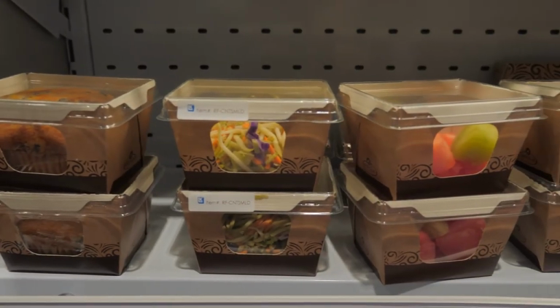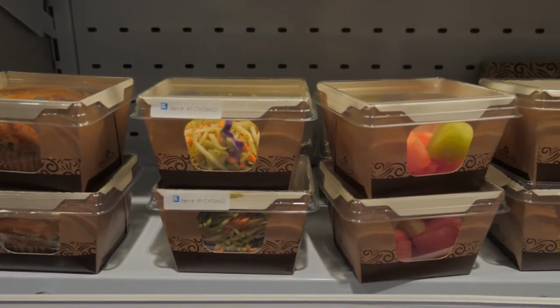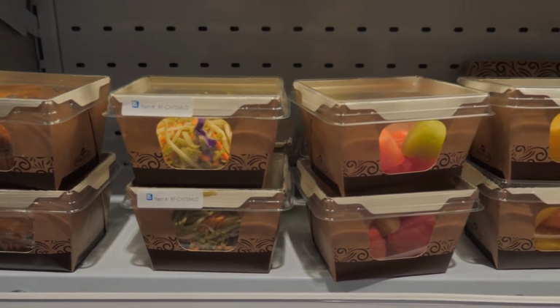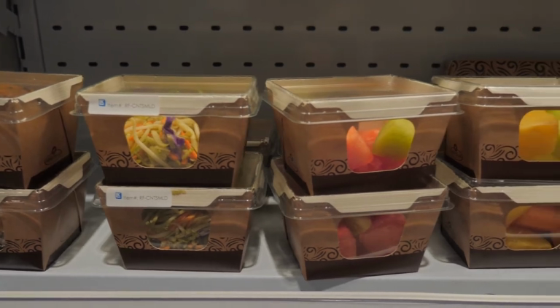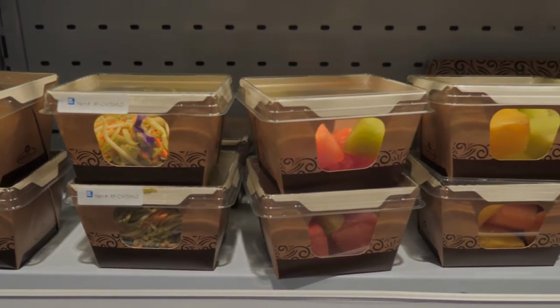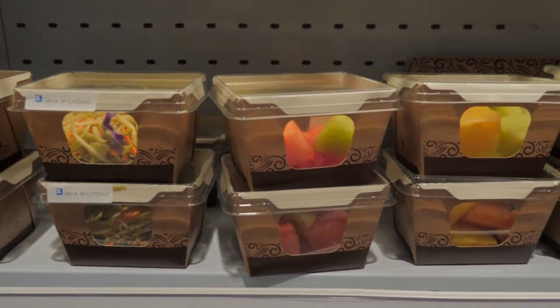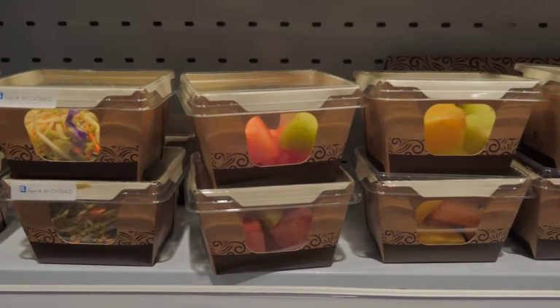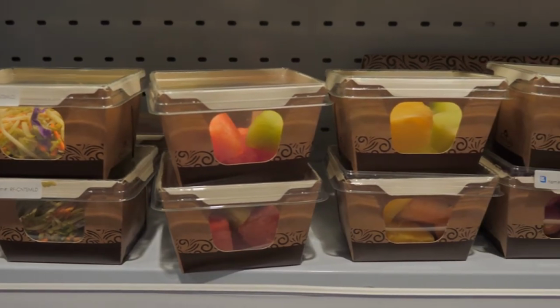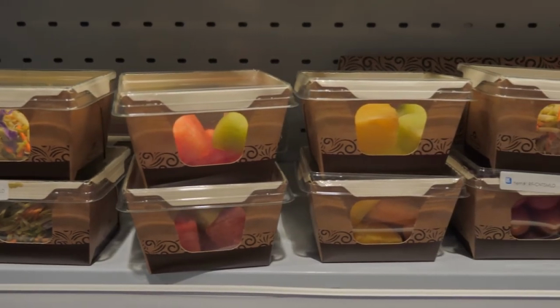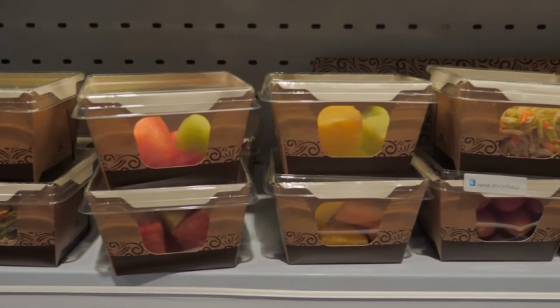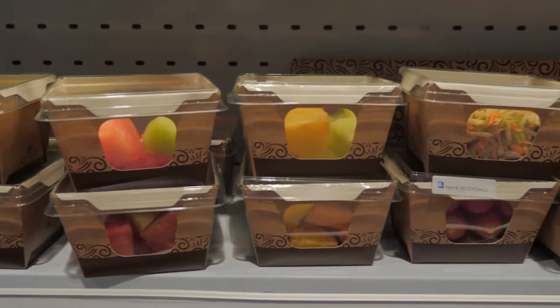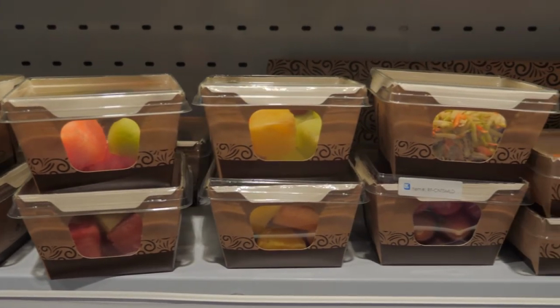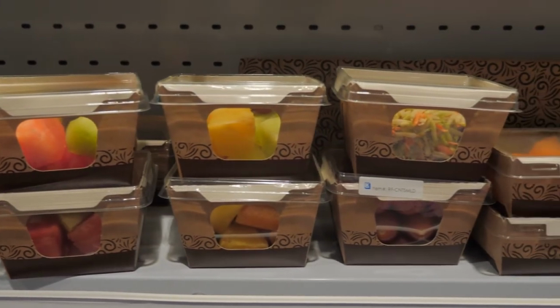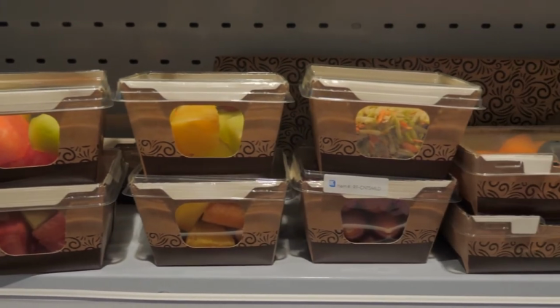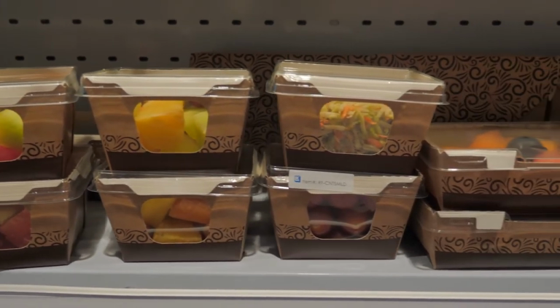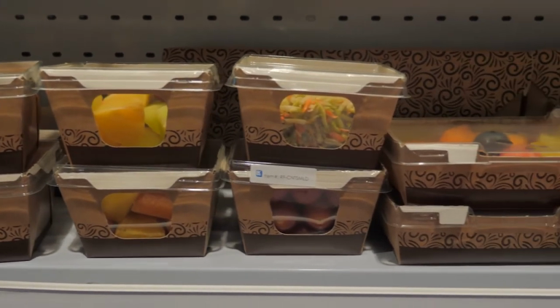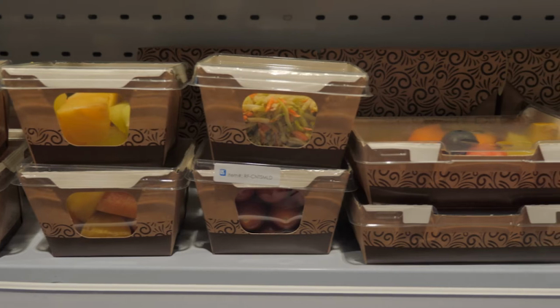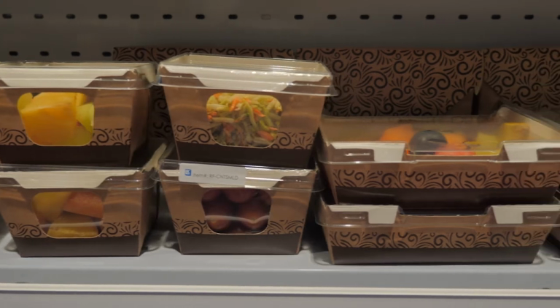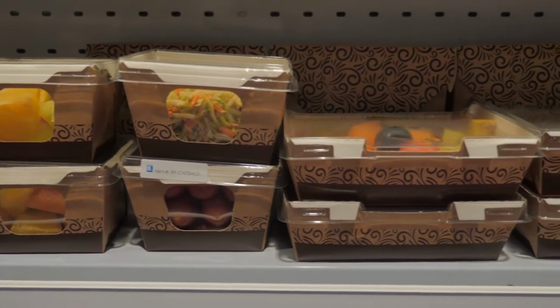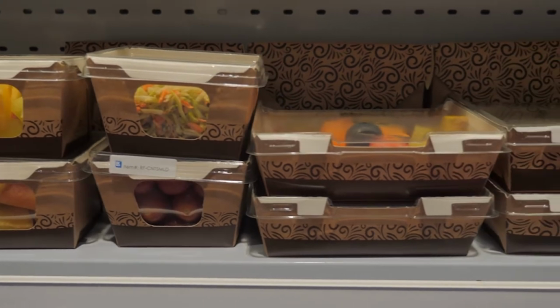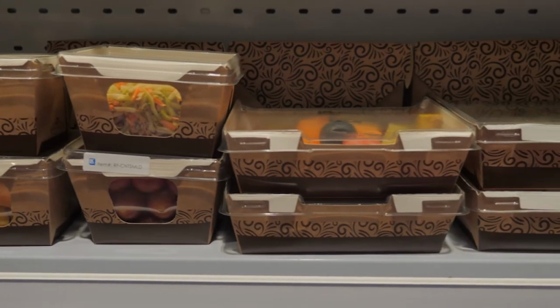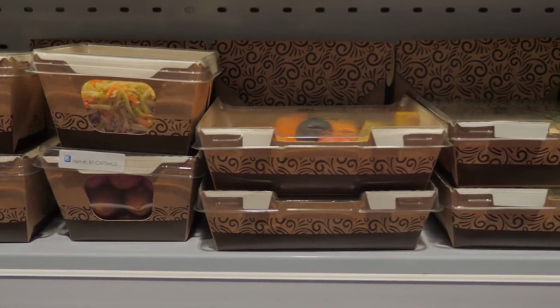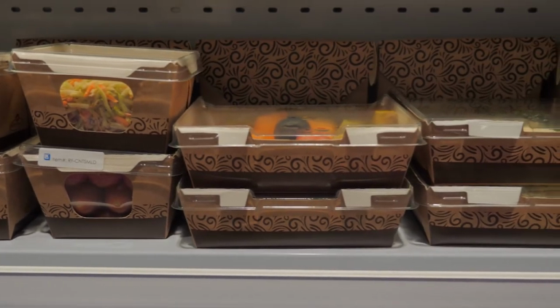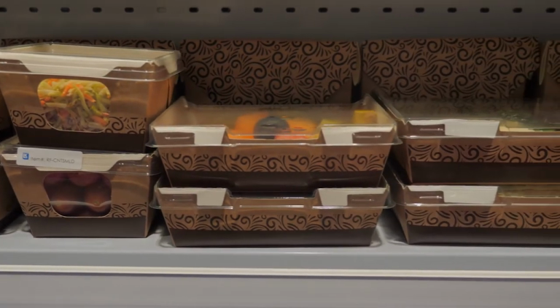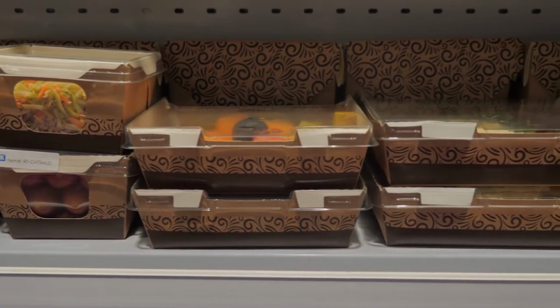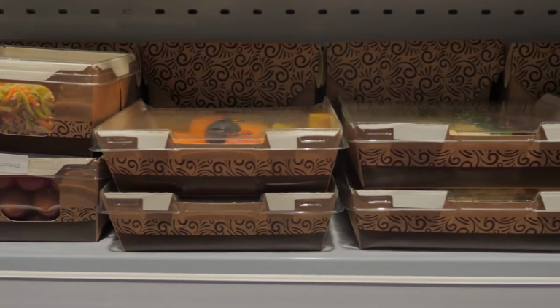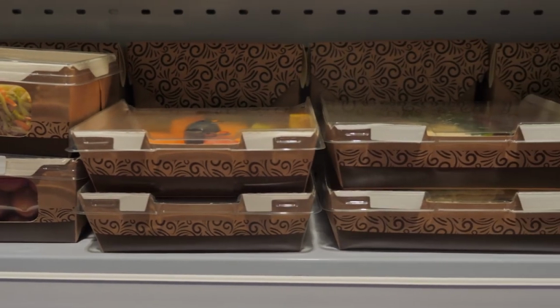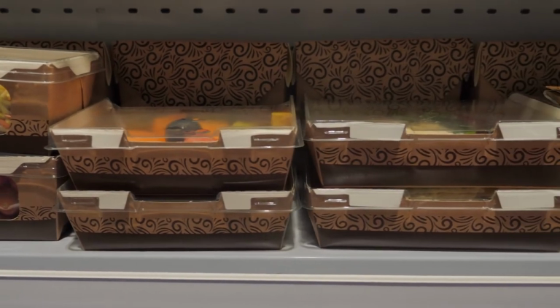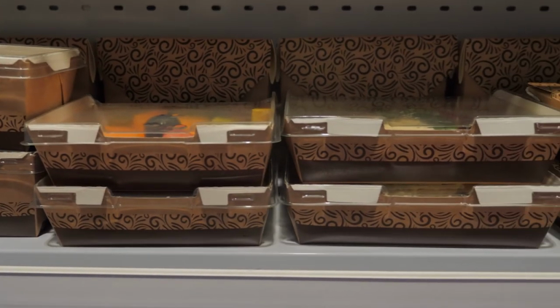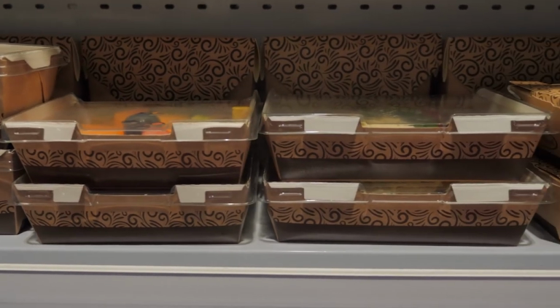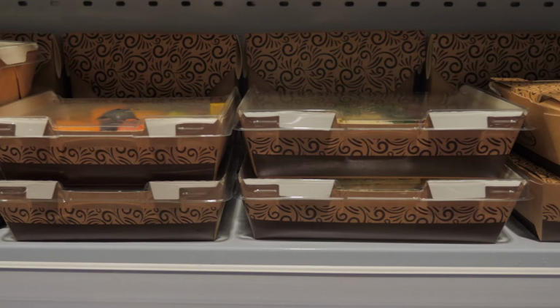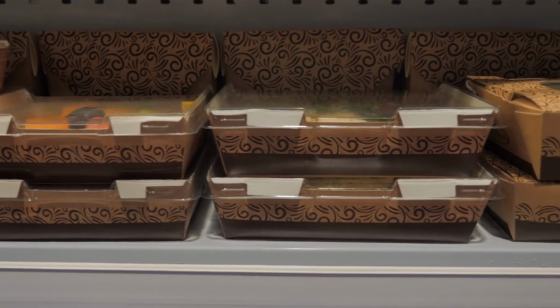We're featuring our Ready Chef Go meal solutions that C-Stores can sell at store level, where customers can bring them home for a restaurant-quality meal.